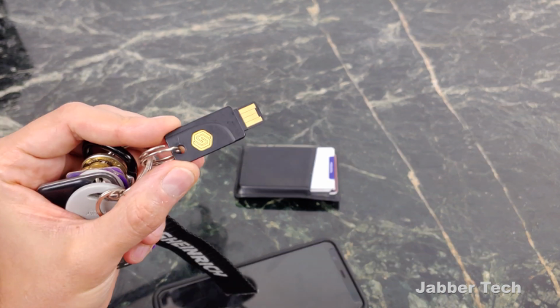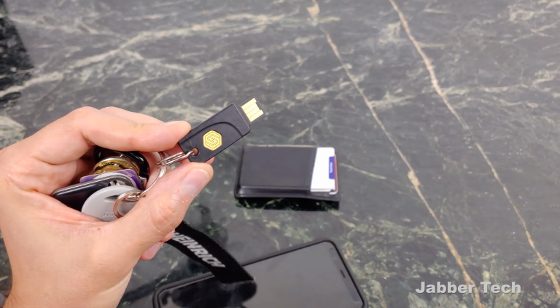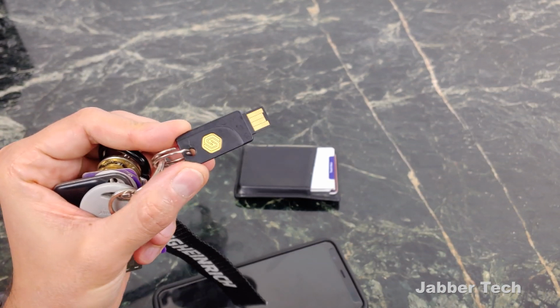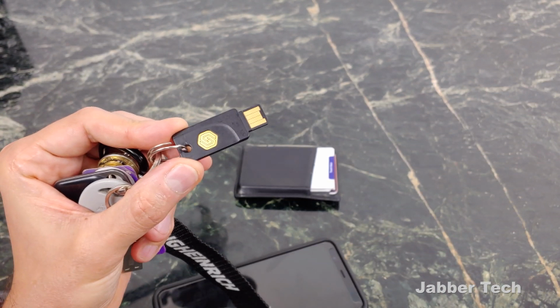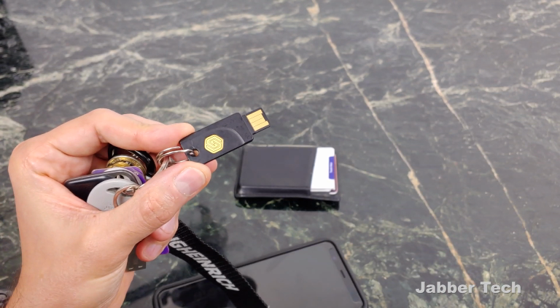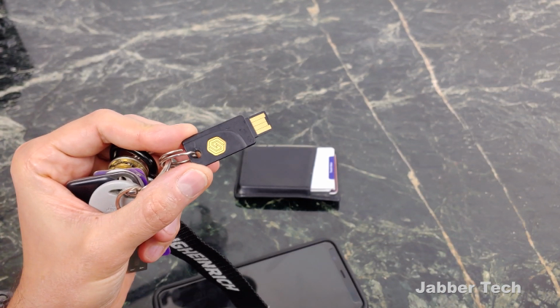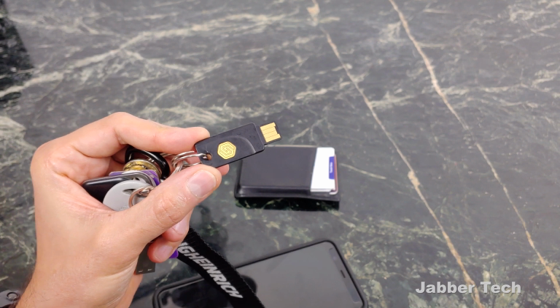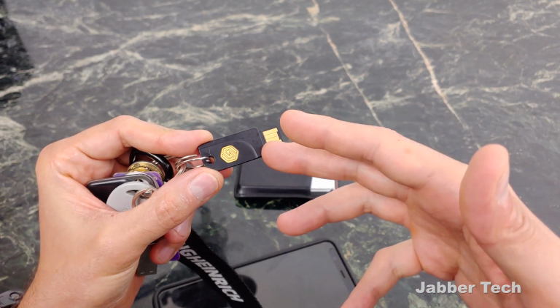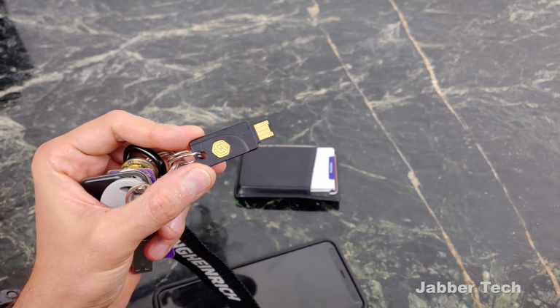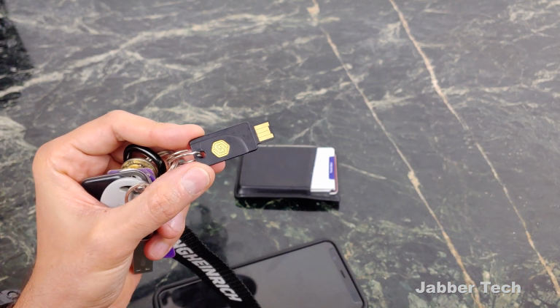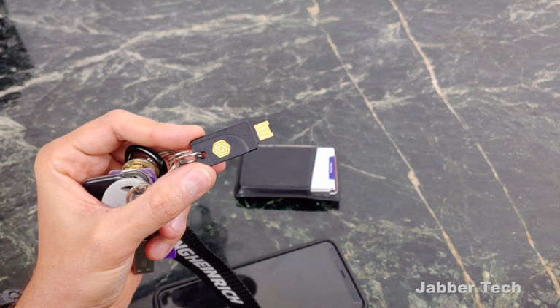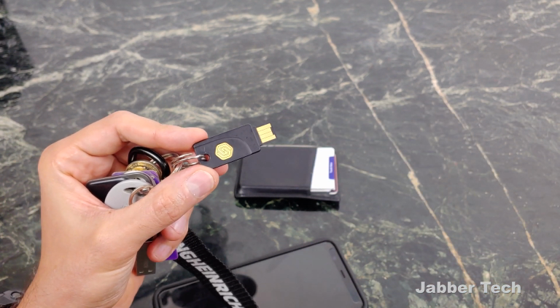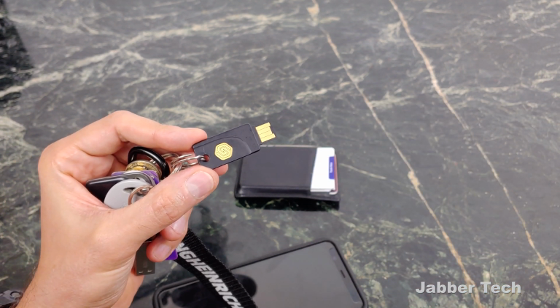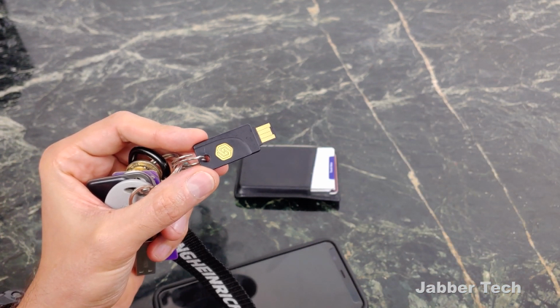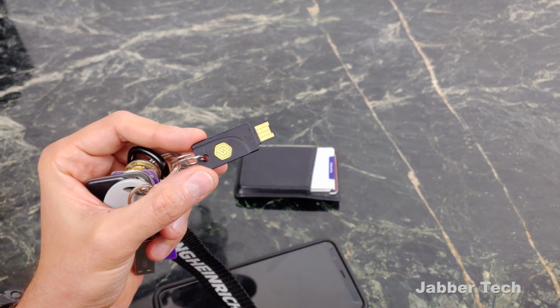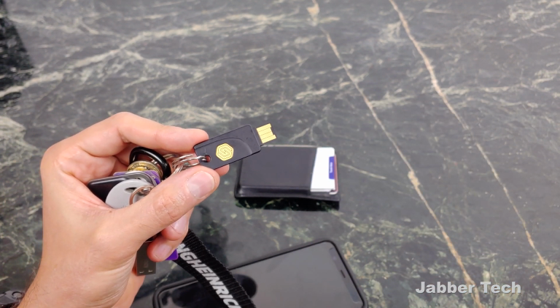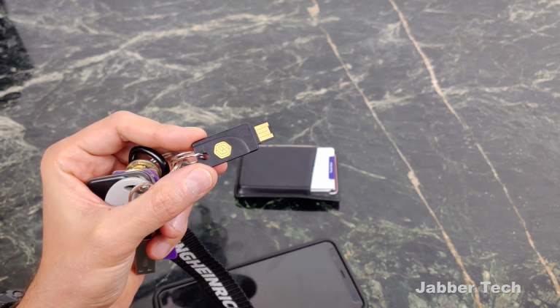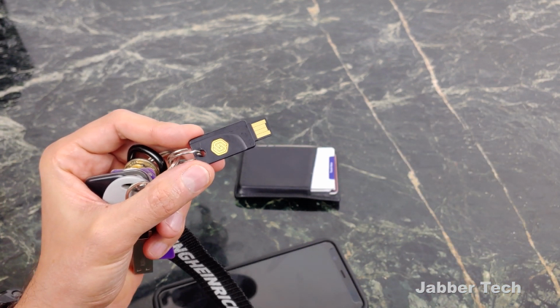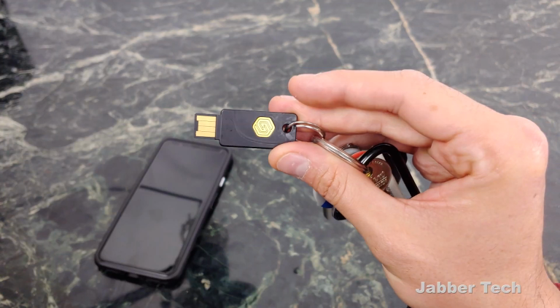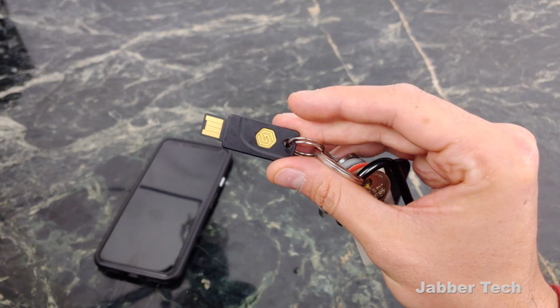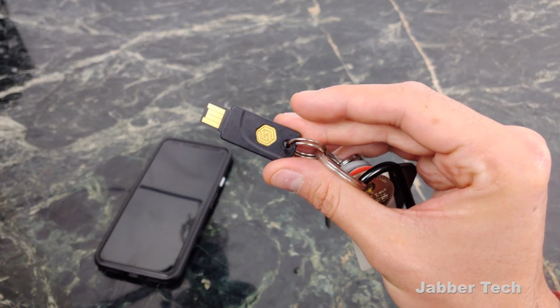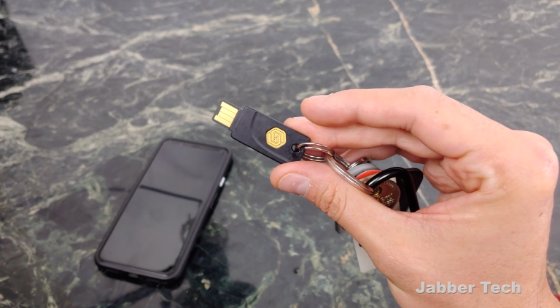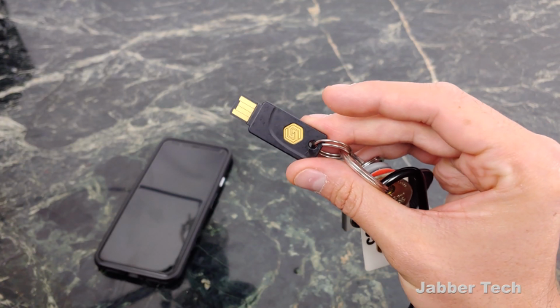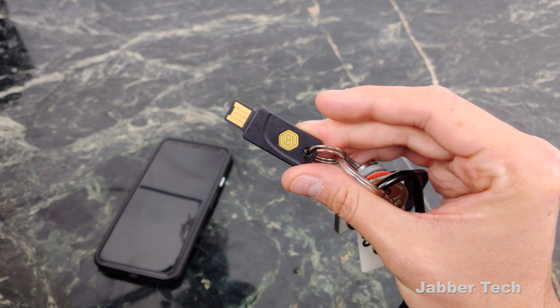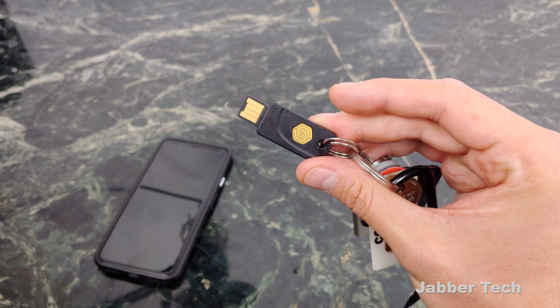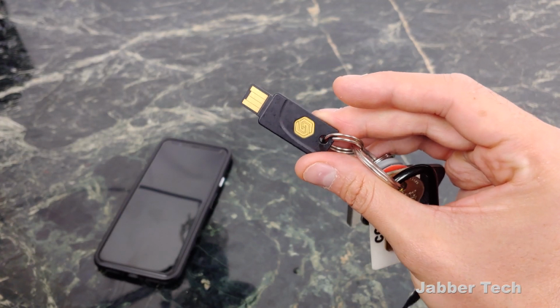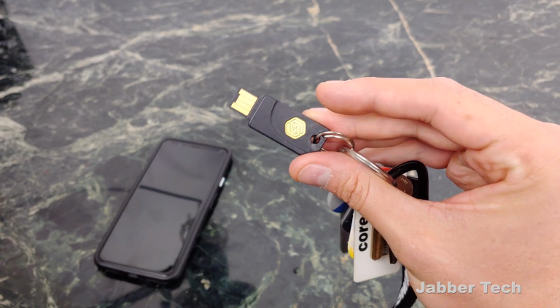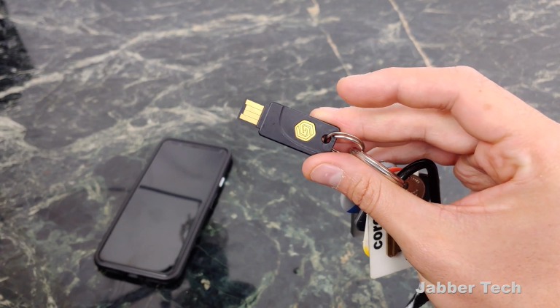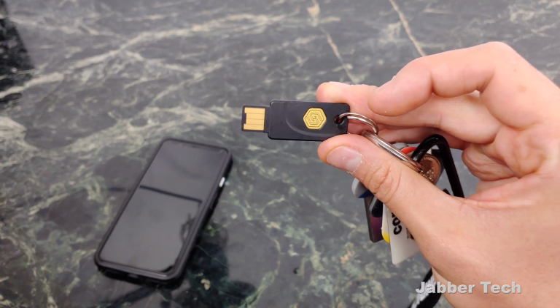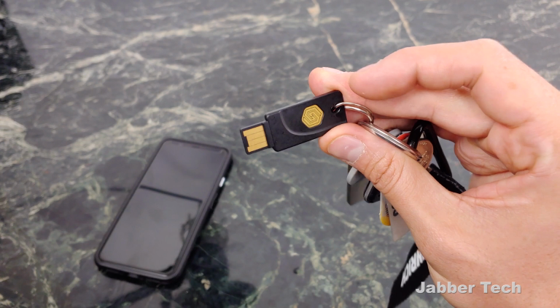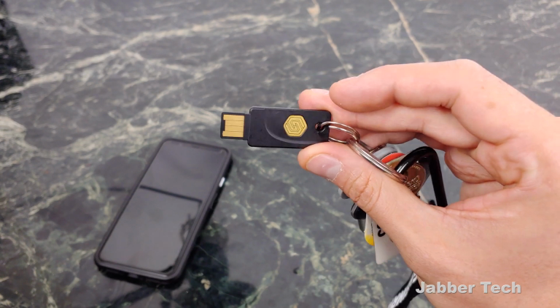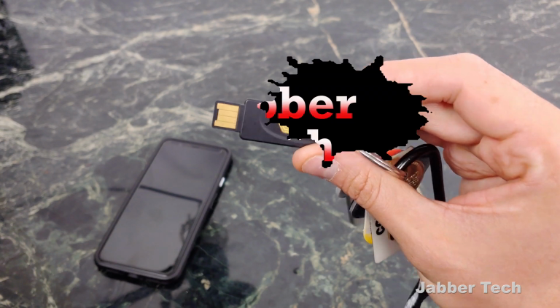I think you'd be doing yourself an injustice if you don't pick up one of these FIDO keys. At only $20, it's a very affordable way to keep yourself protected. Let me know what you guys think in the comments below. I really appreciate you watching — thumbs up, subscribe, and I'll catch you guys next time.